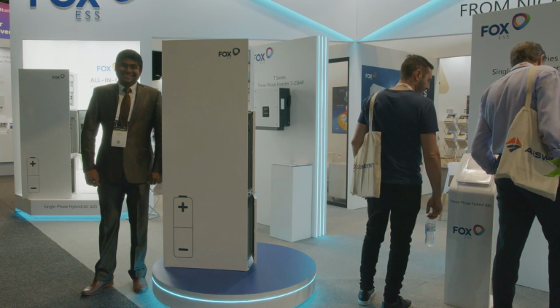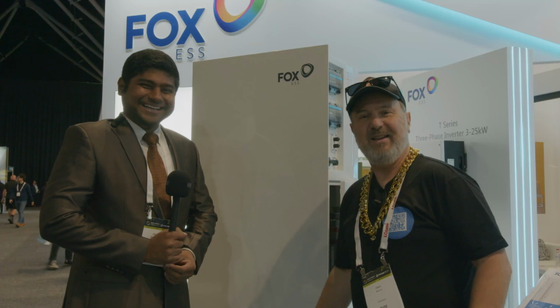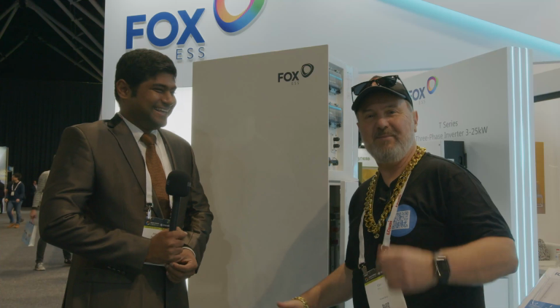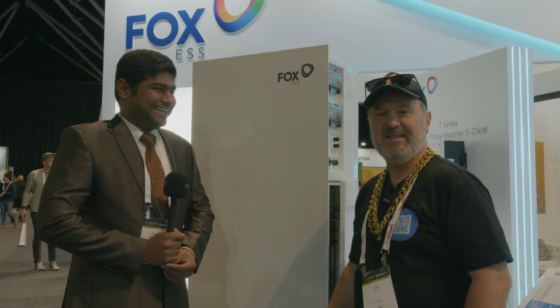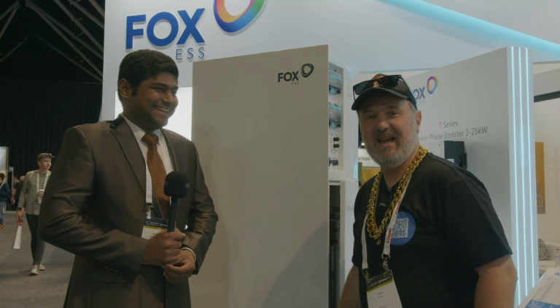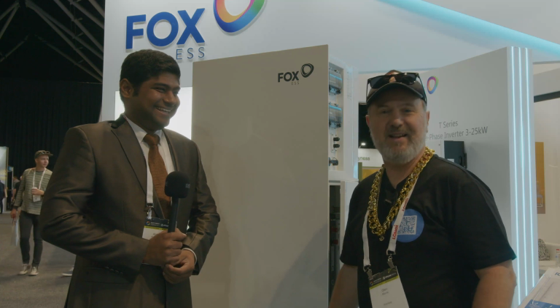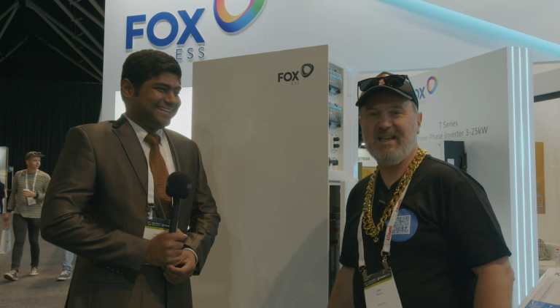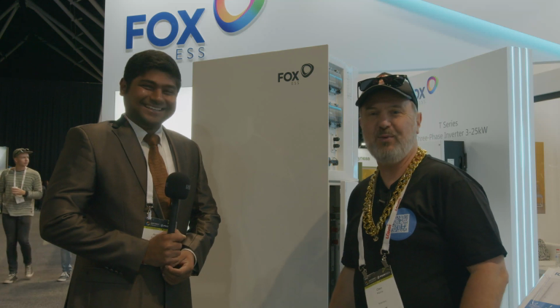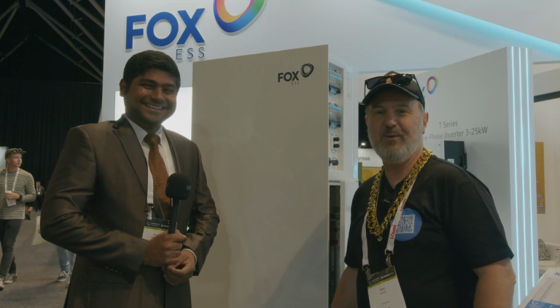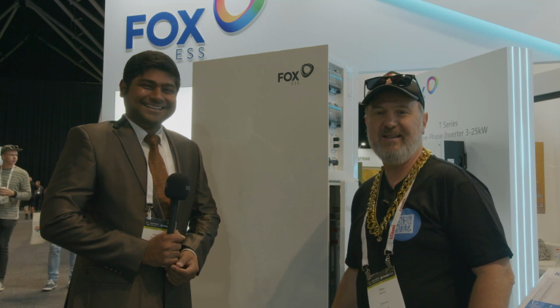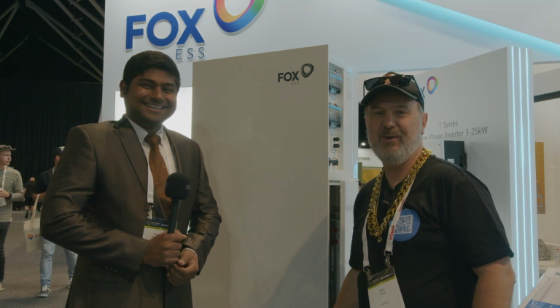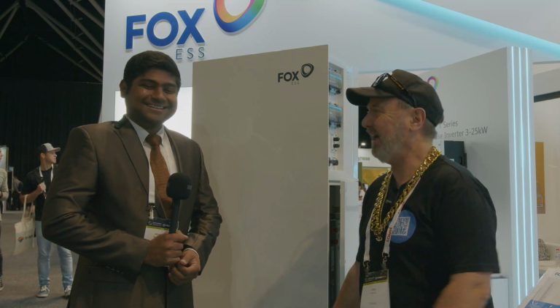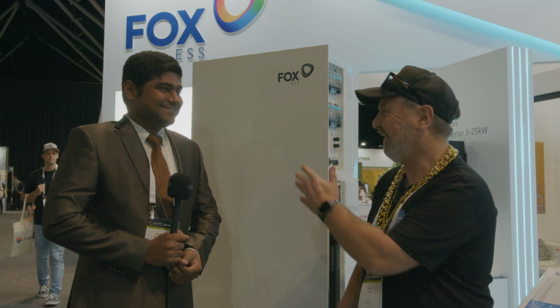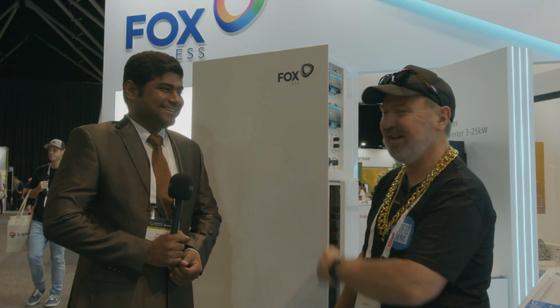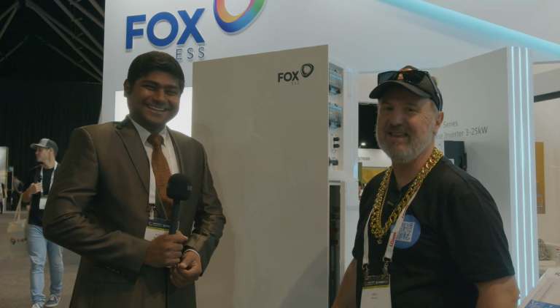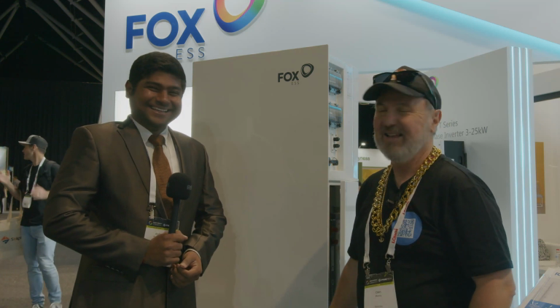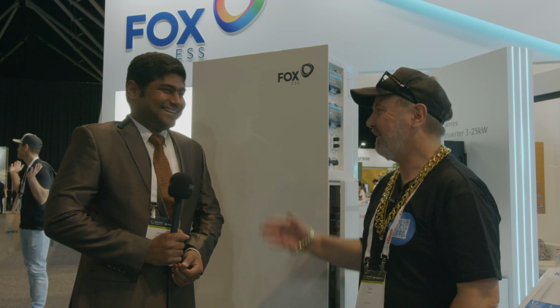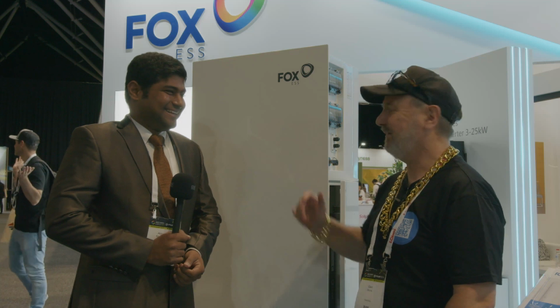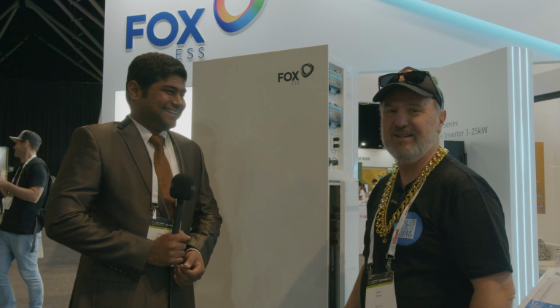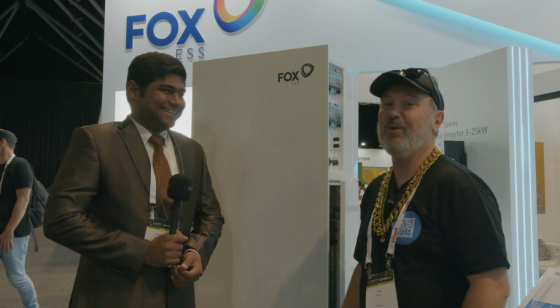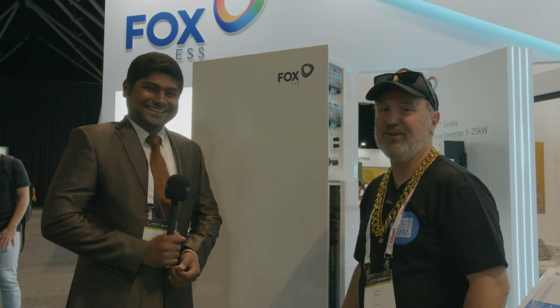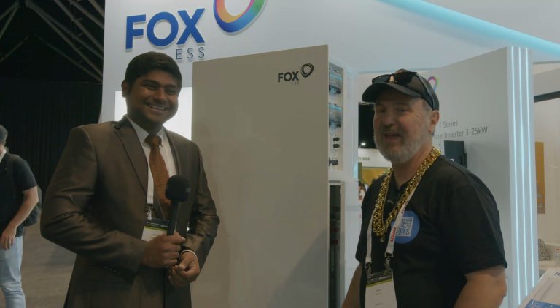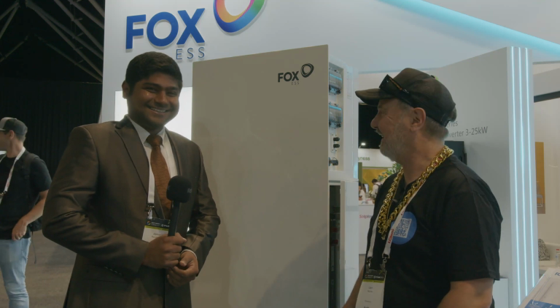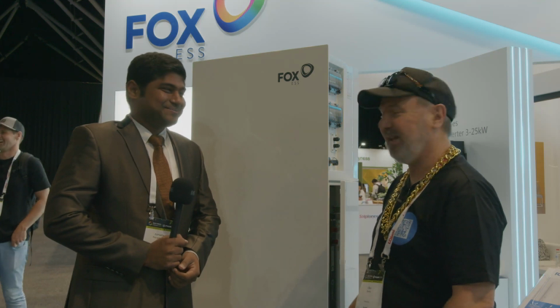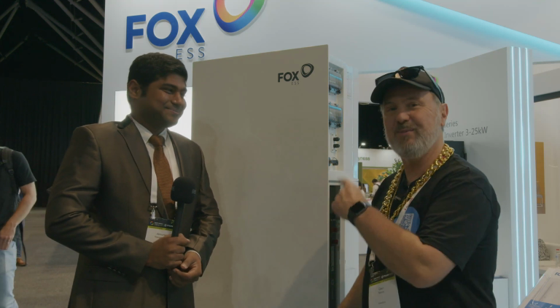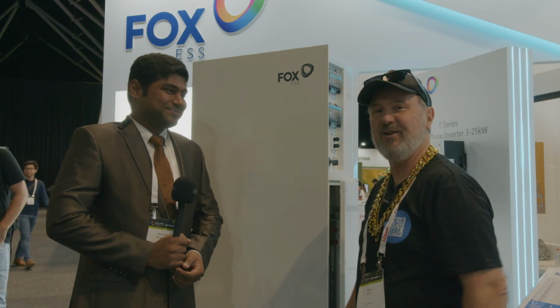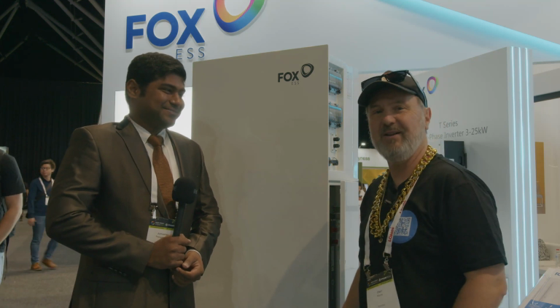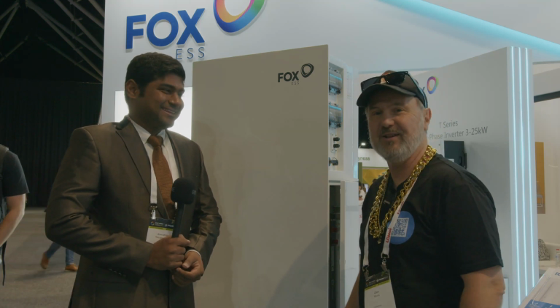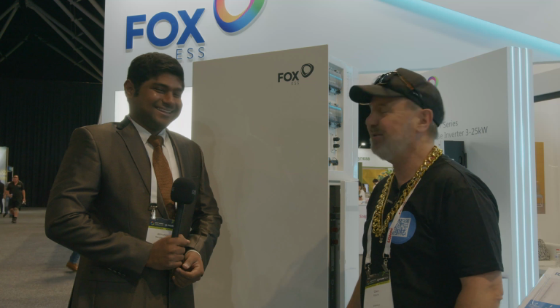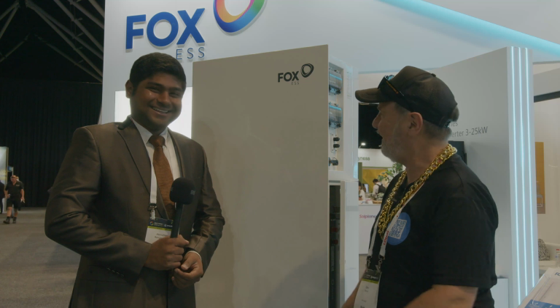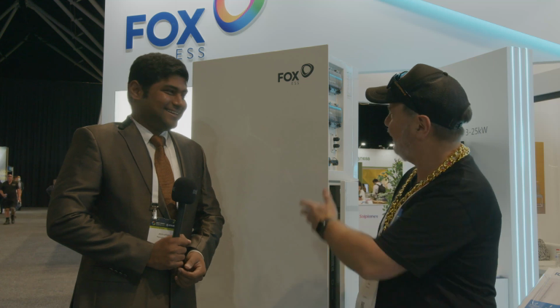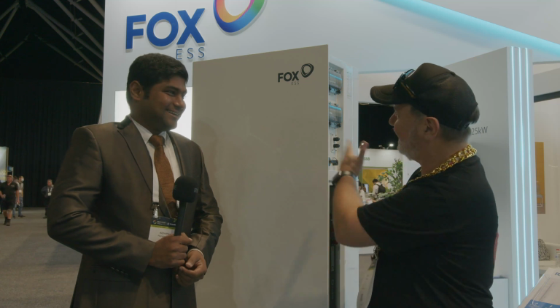Here at the Smart Energy Expo 2021 with my old friend Abby. Abby and I have known each other for quite a long time and he's taught me a lot about inverters. So Abby, what's this inverter all about?